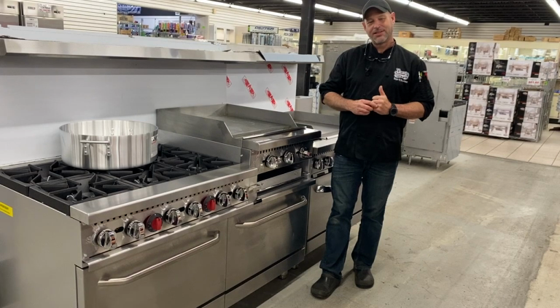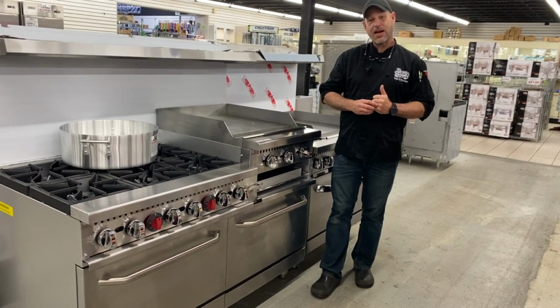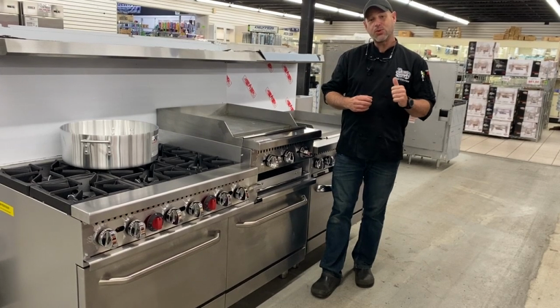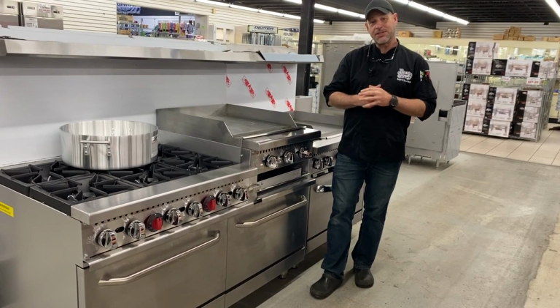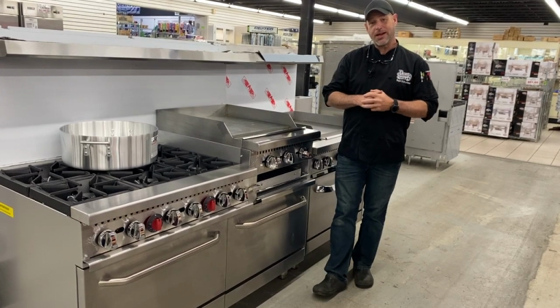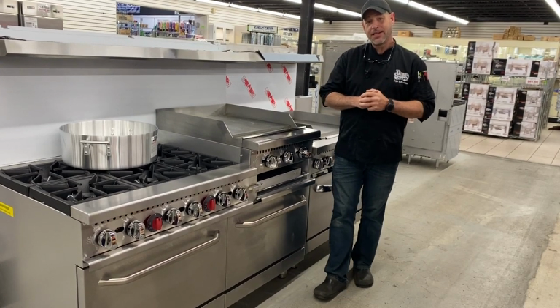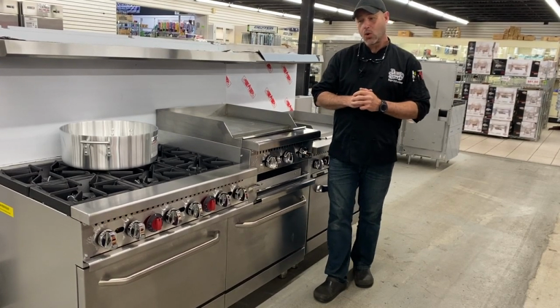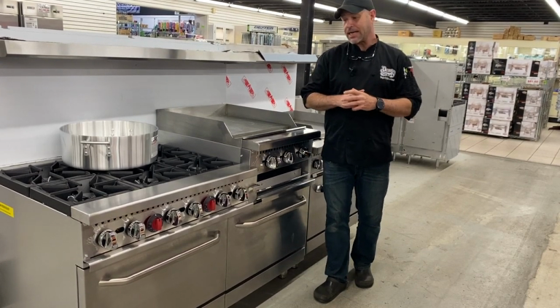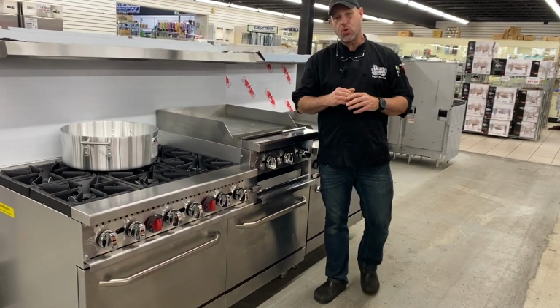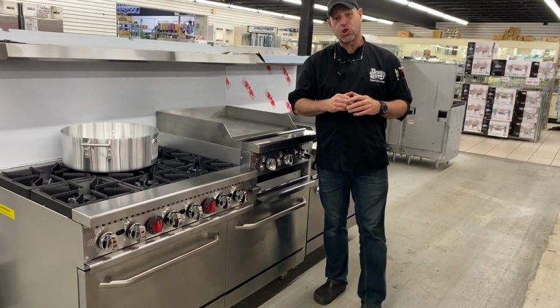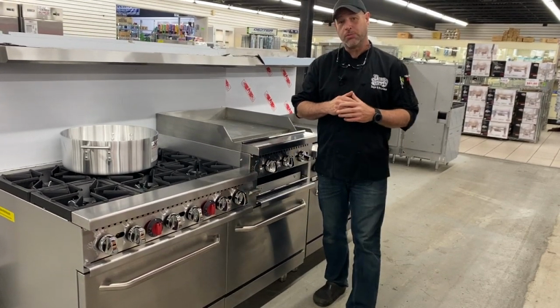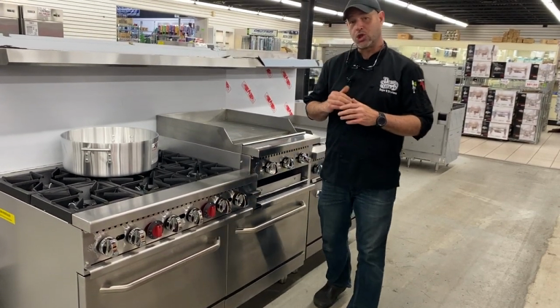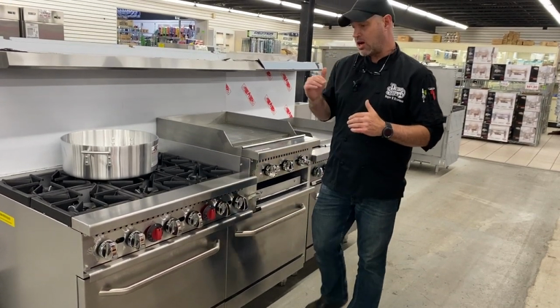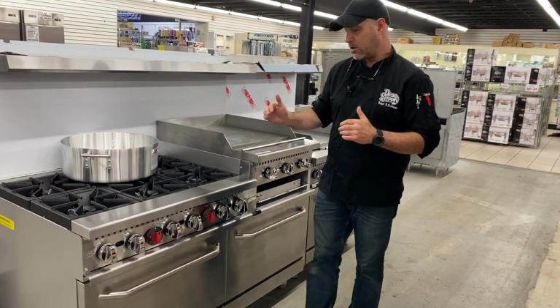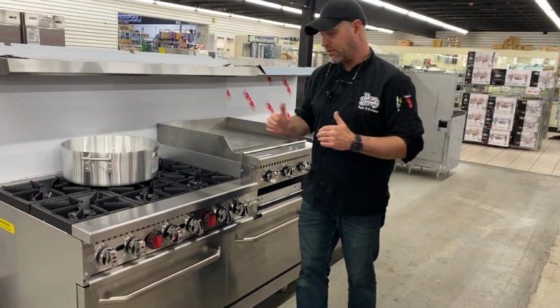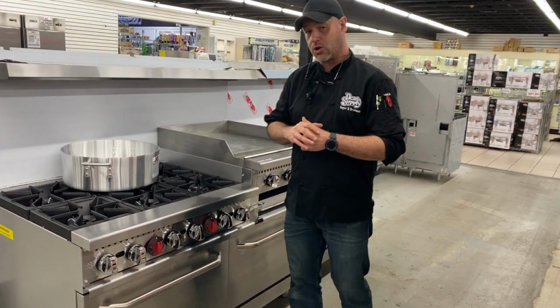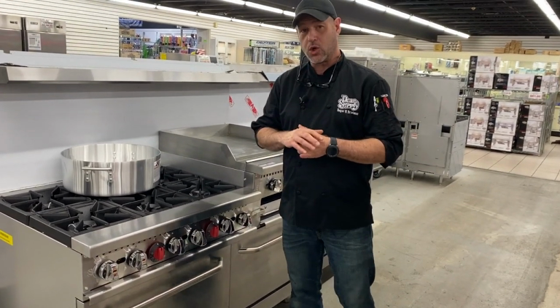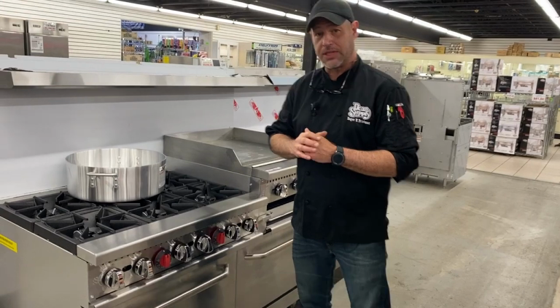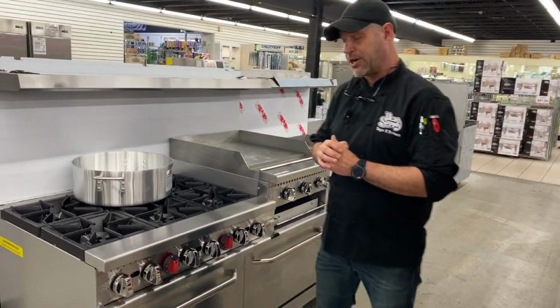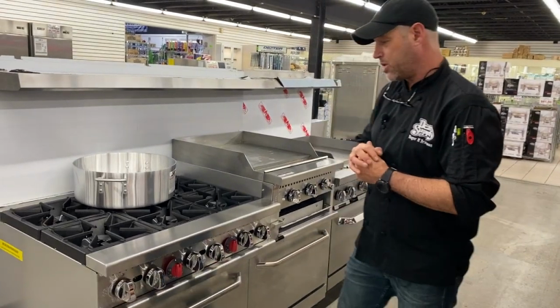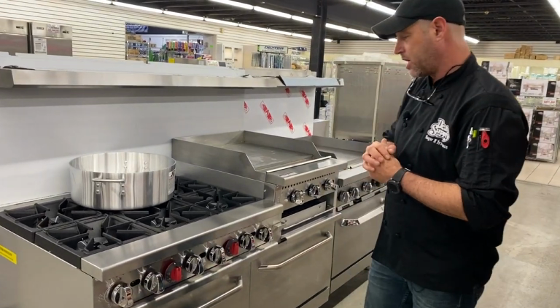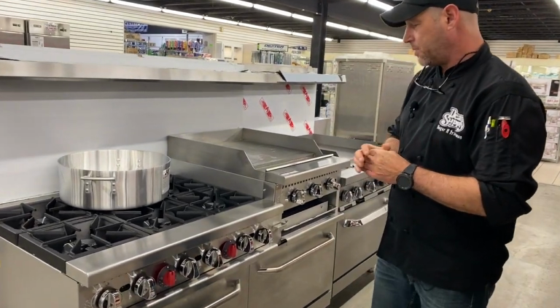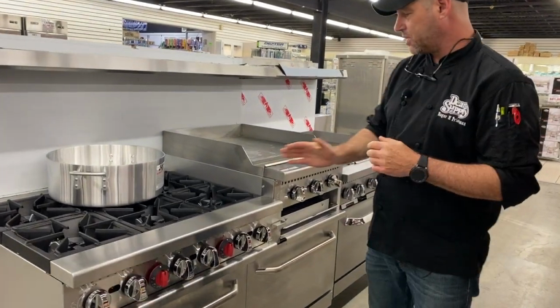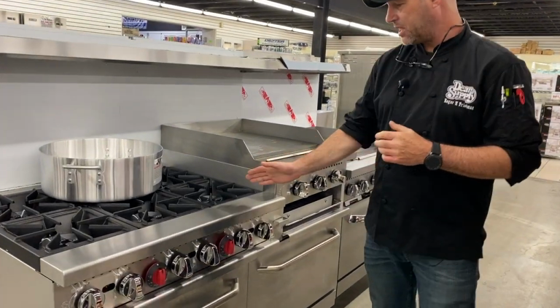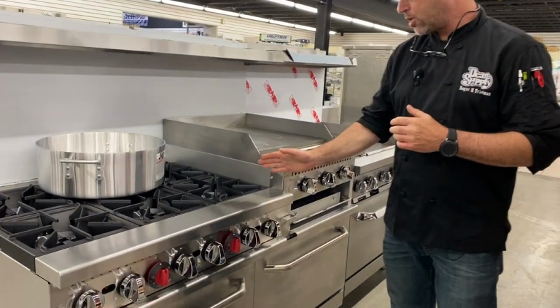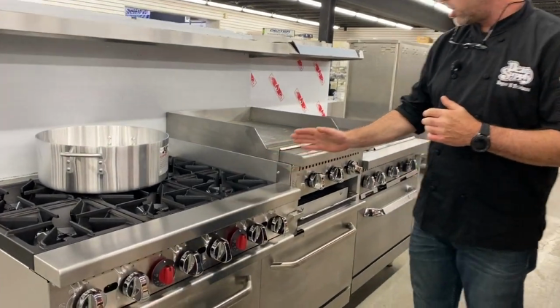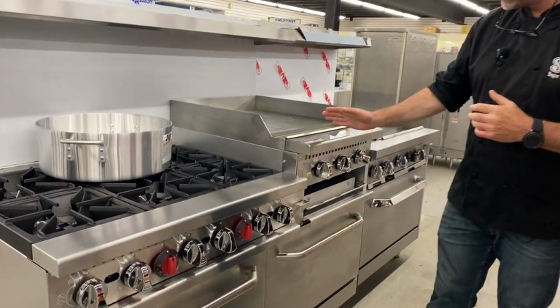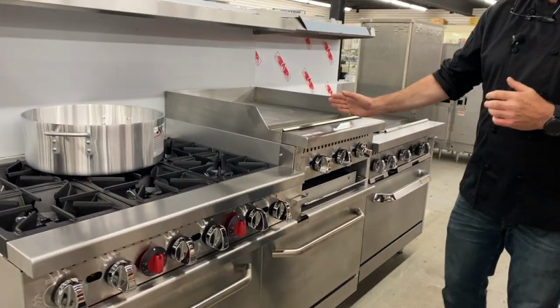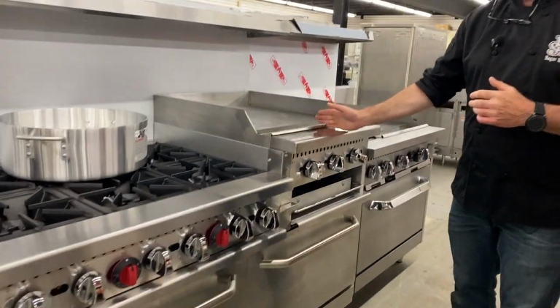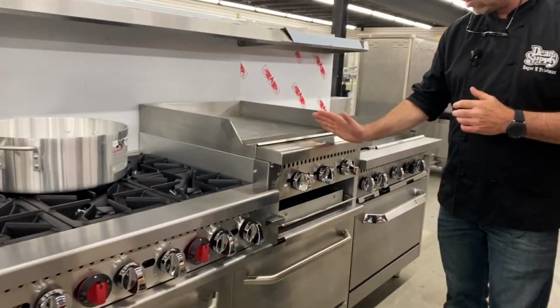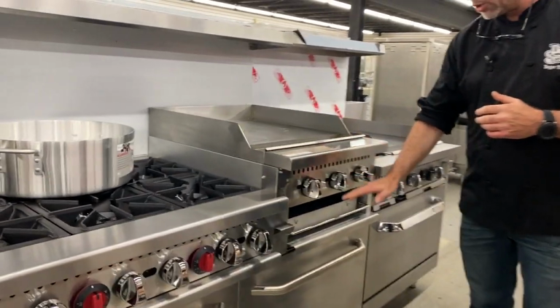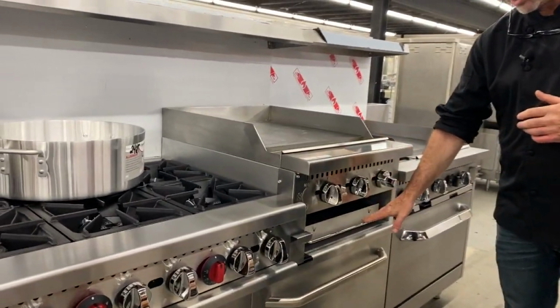Hi, Roger with Dean's Supply. We're back in the equipment showroom and we're showing off a piece of Adcraft equipment that's very unique. This is a six burner 24-inch griddle with a broiler.